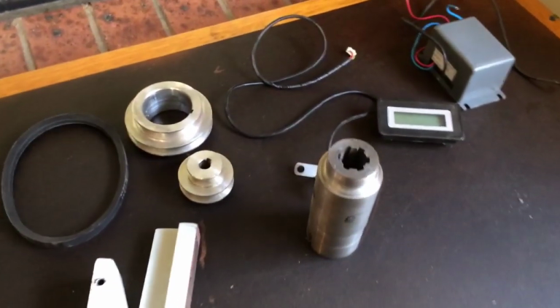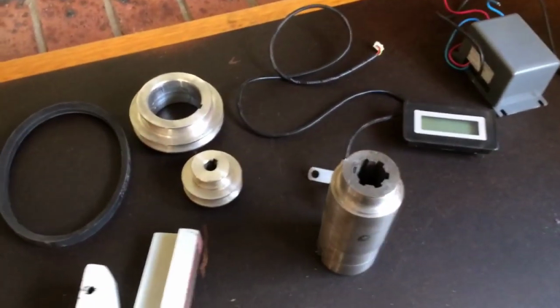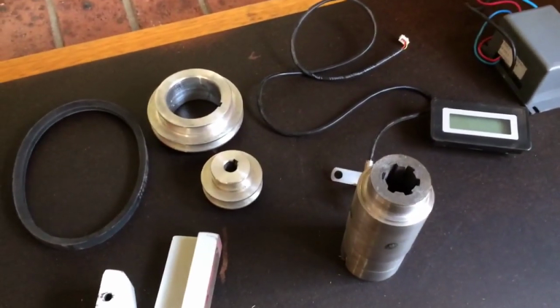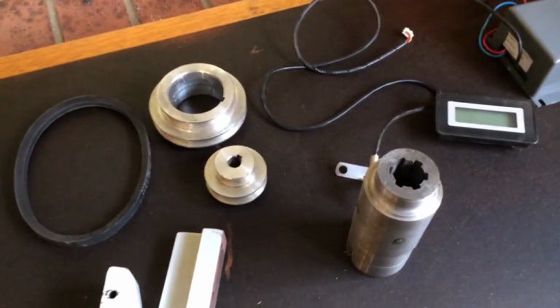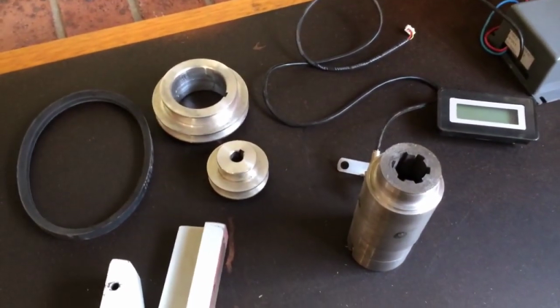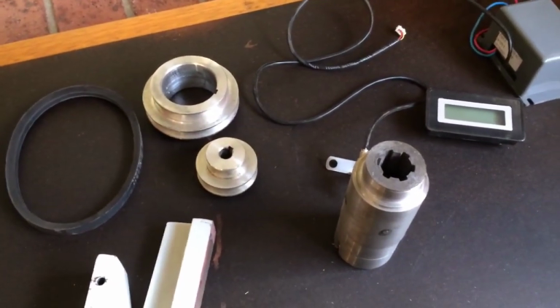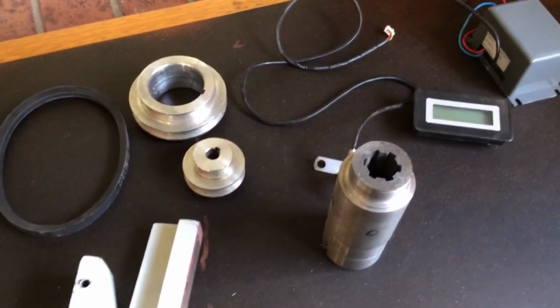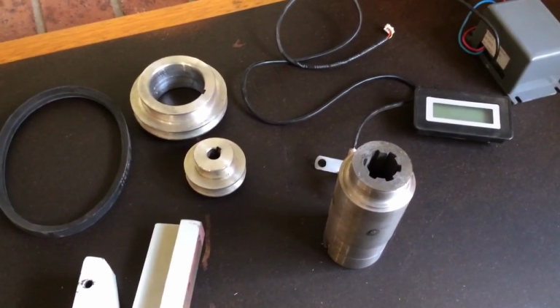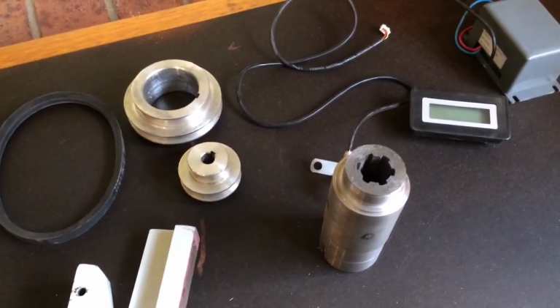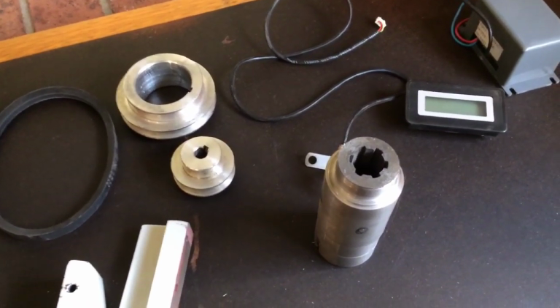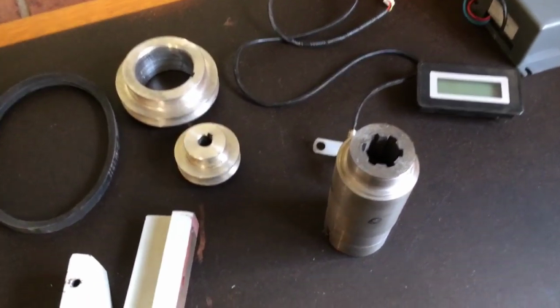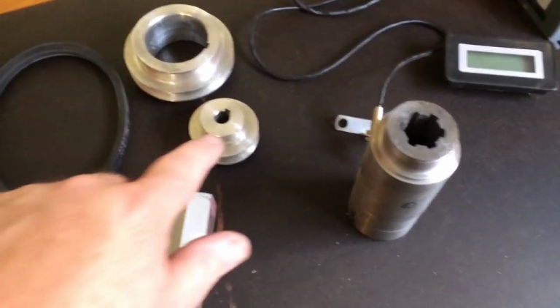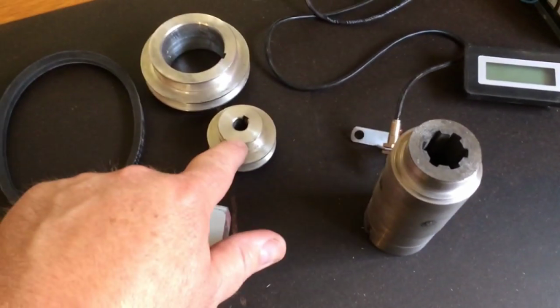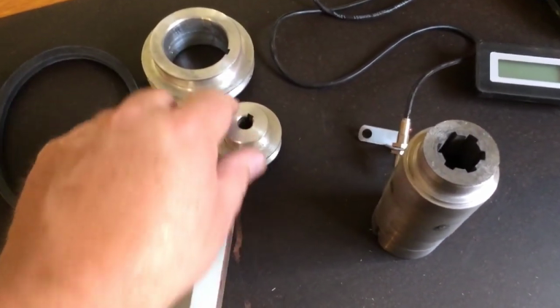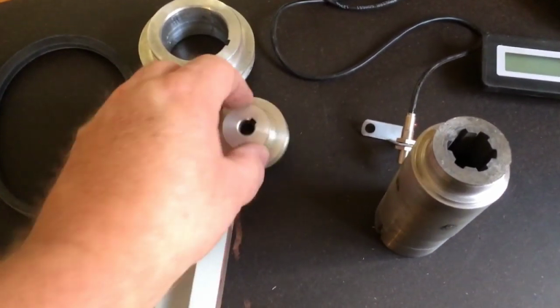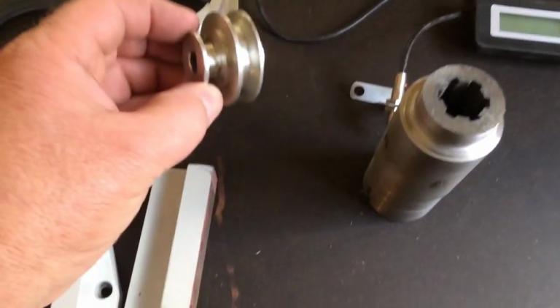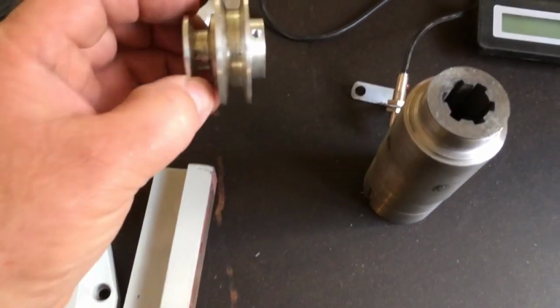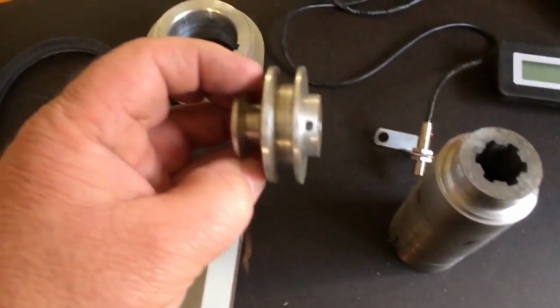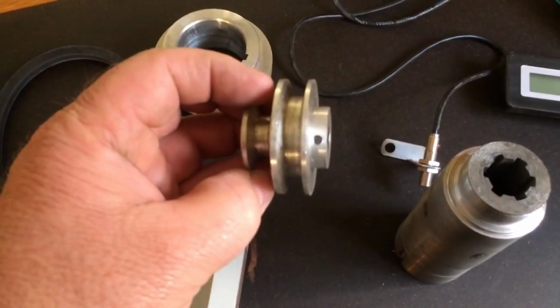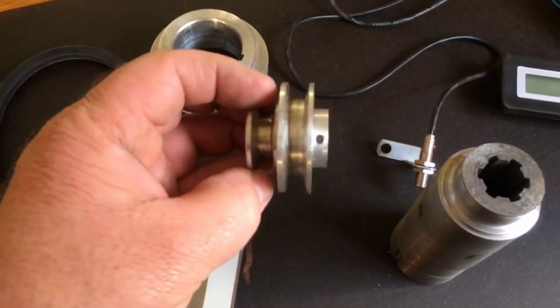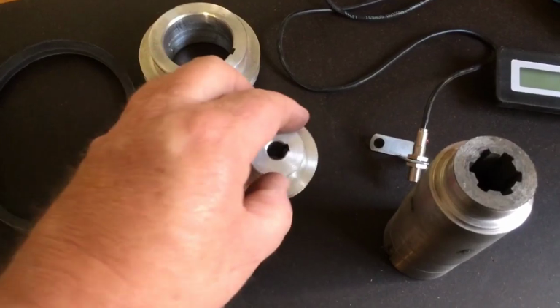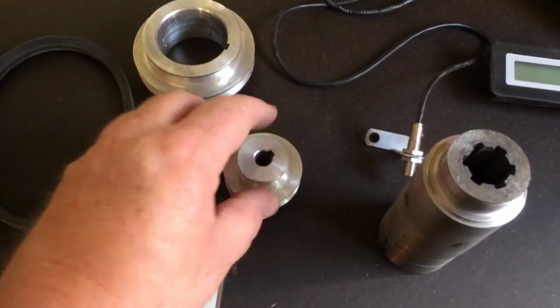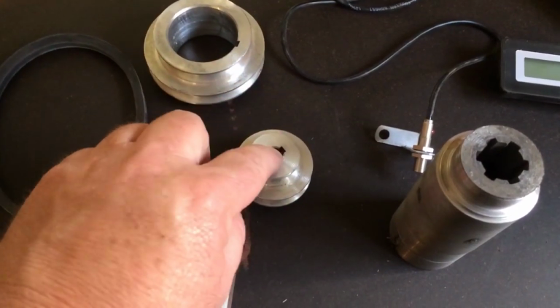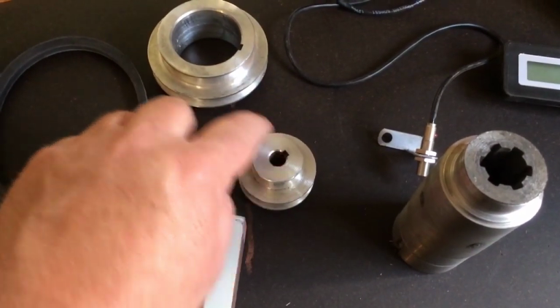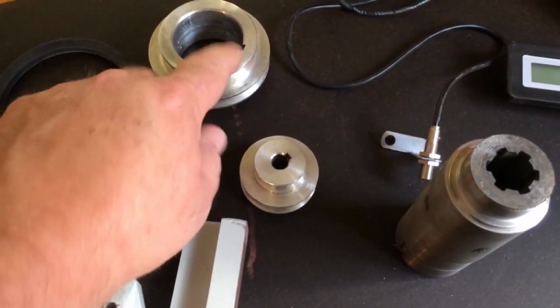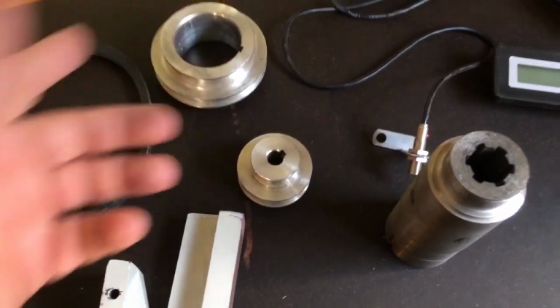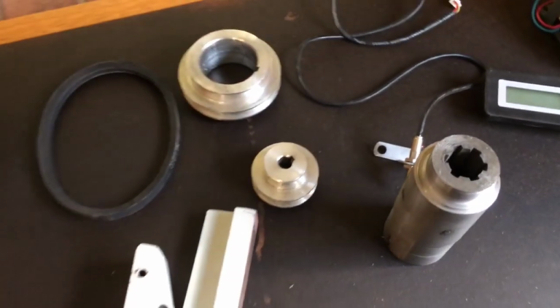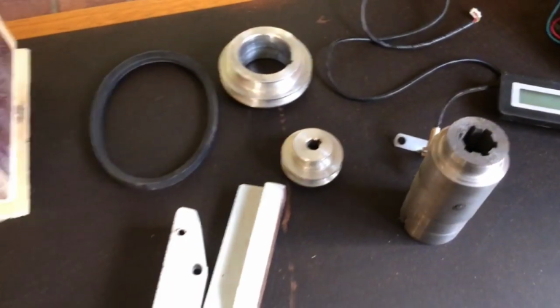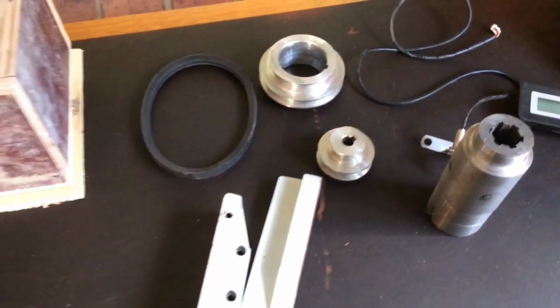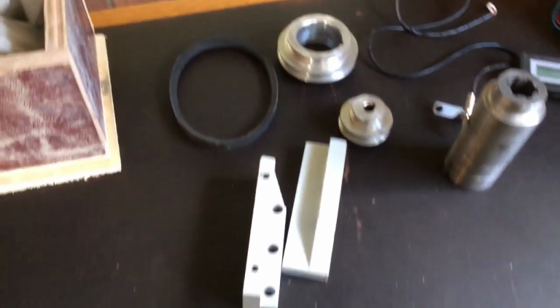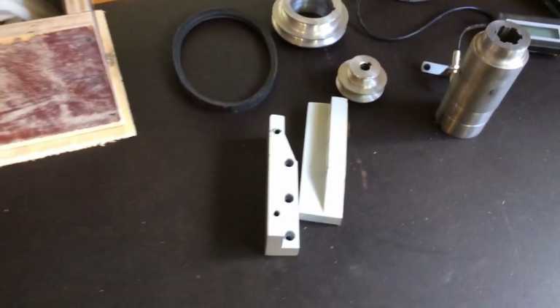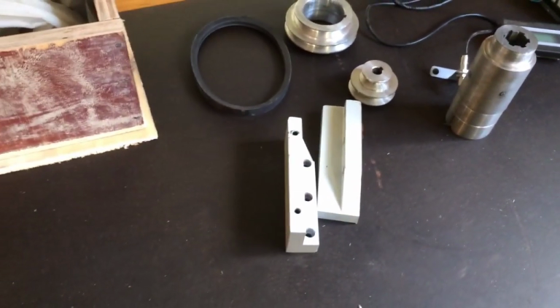Now, the only couple of little things I've noticed that are missing from the kit: the grub screws for the pulleys that go in there. There are no keys, so maybe they assume that you use your old ones.